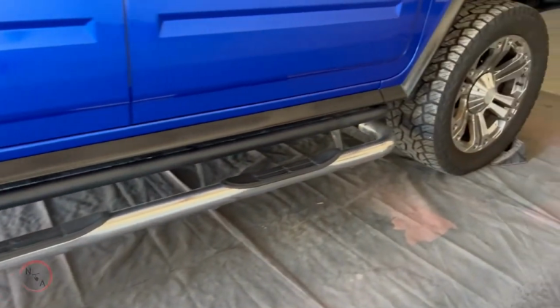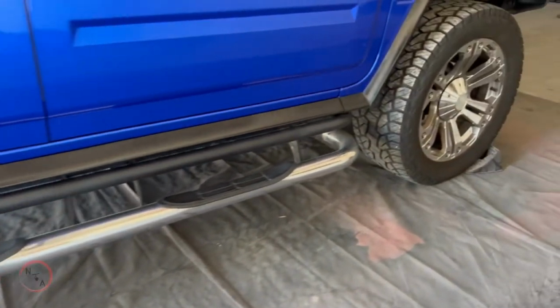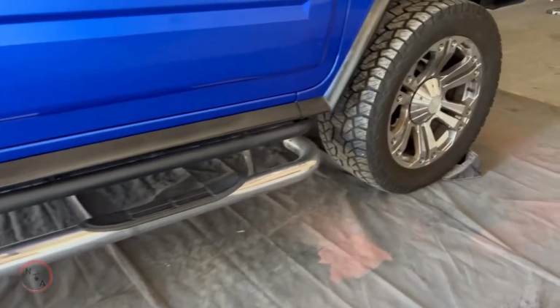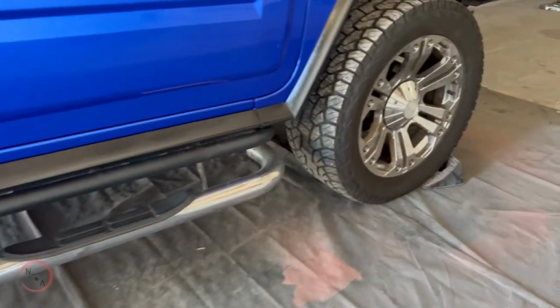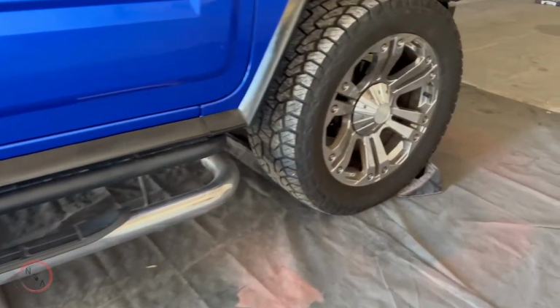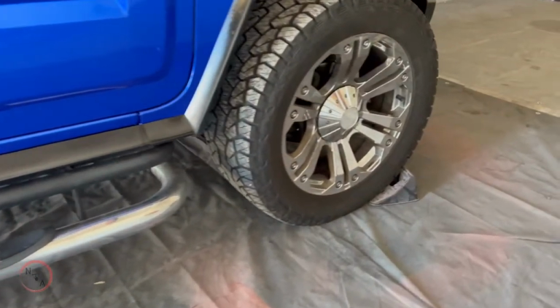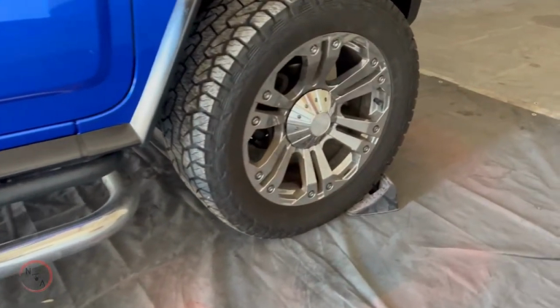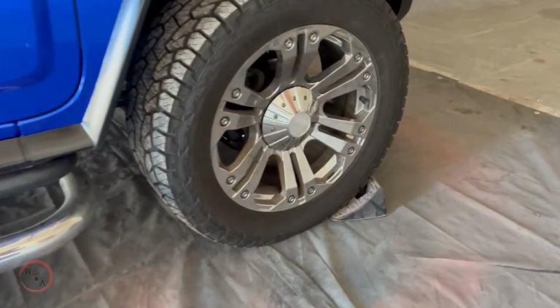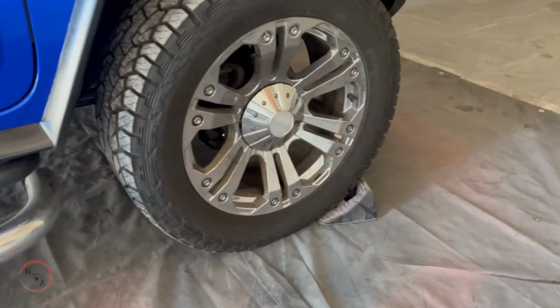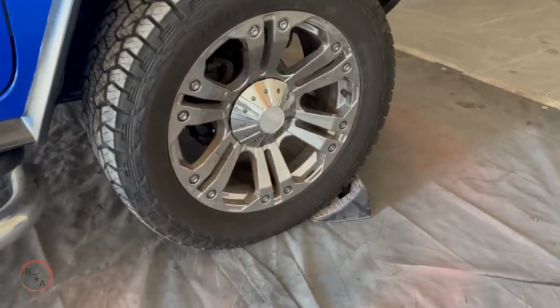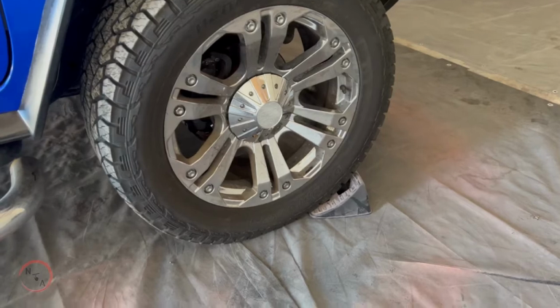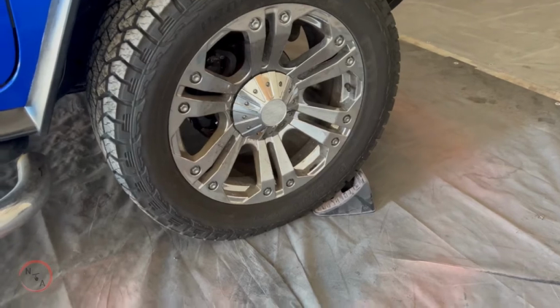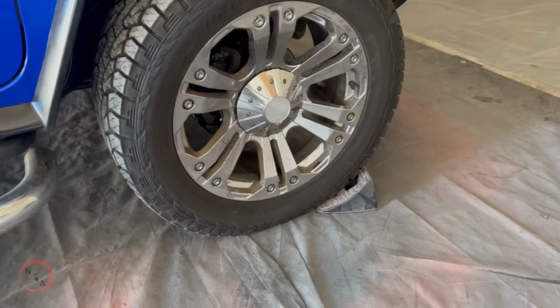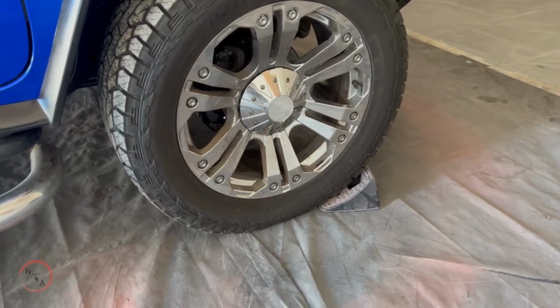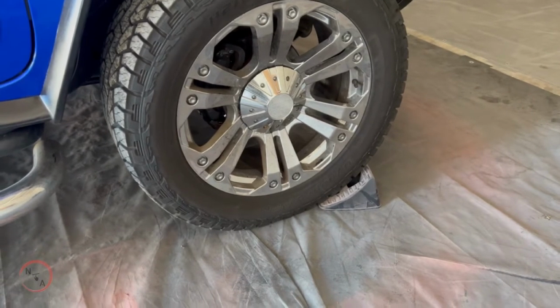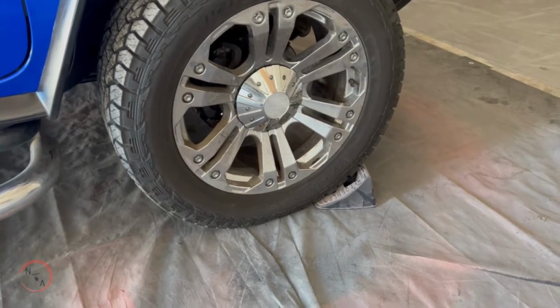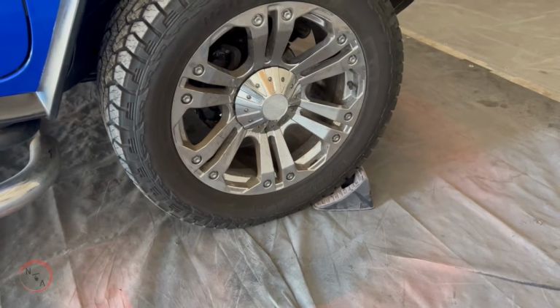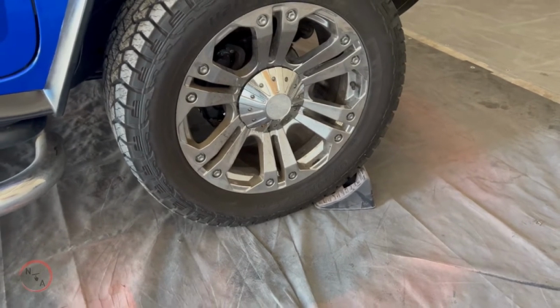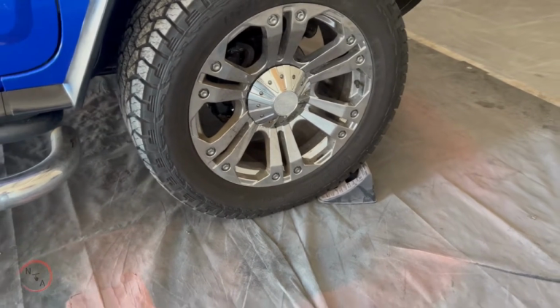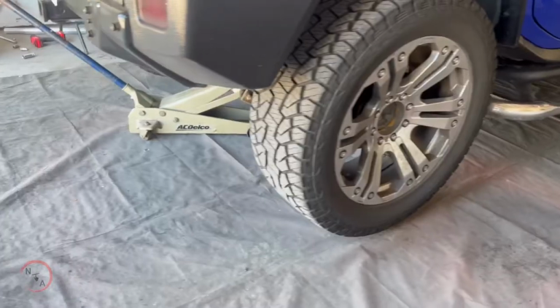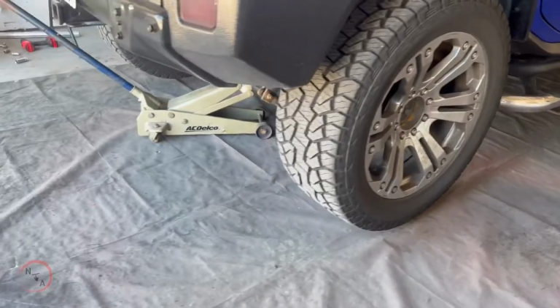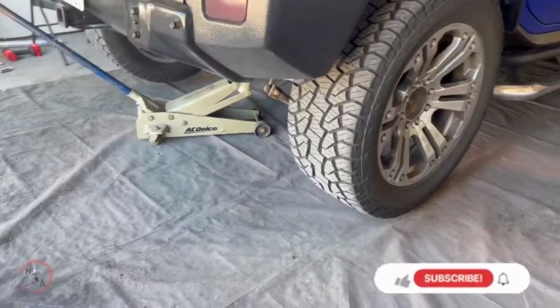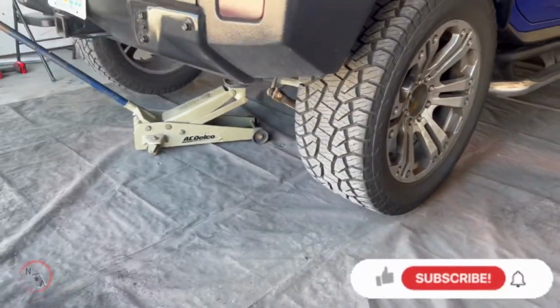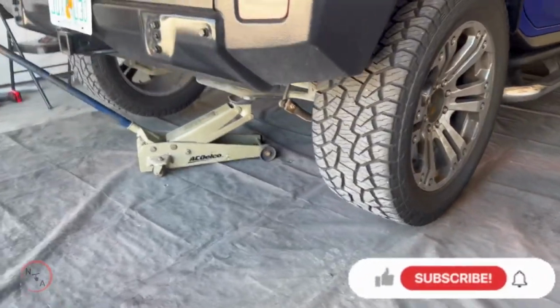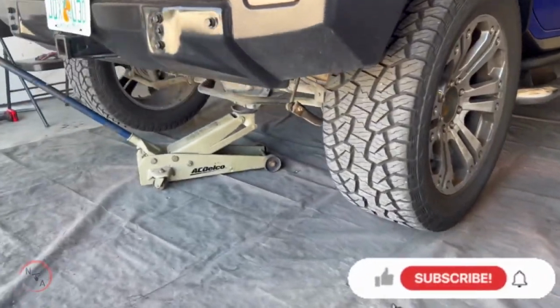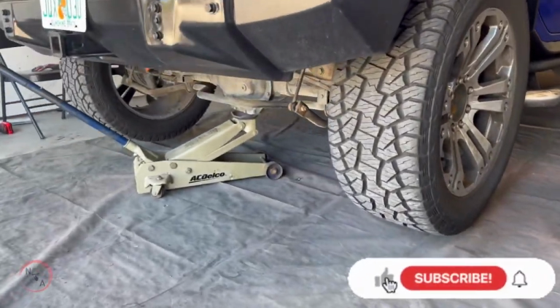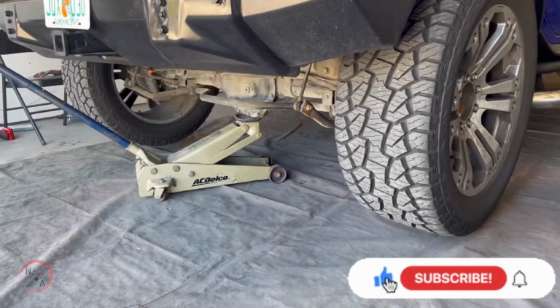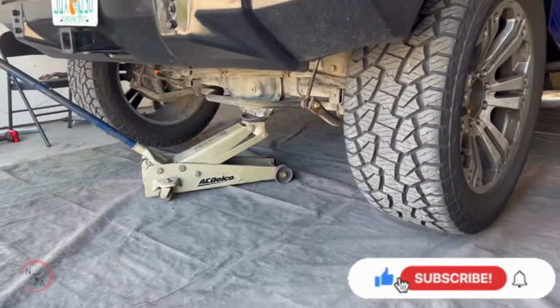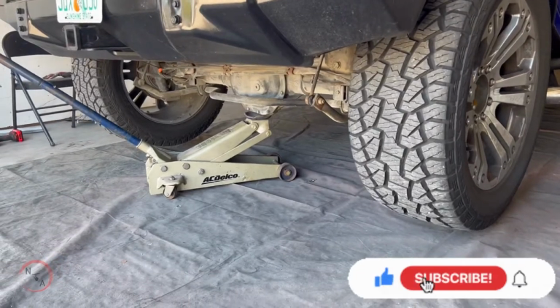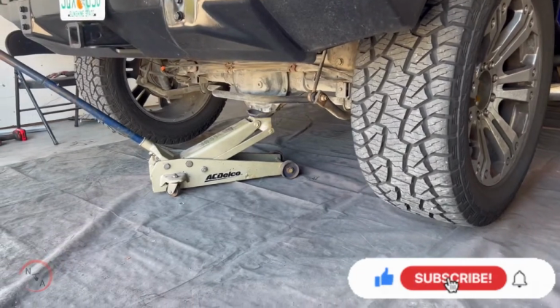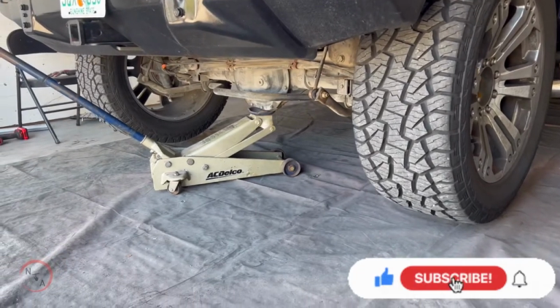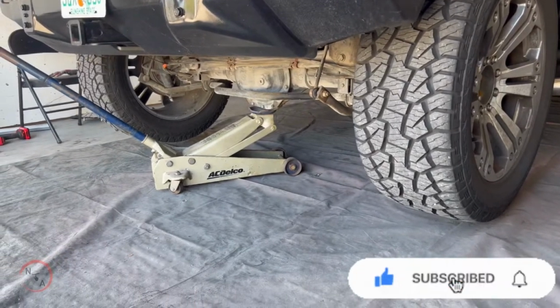Before we do that we want to start out the right way. Place something in the front so that the wheels won't move, and make sure that your jack is placed in the proper position.